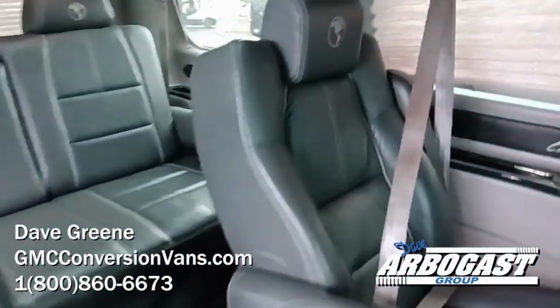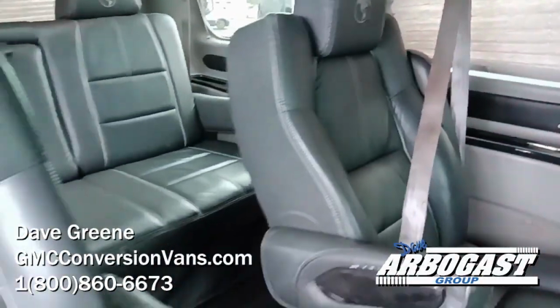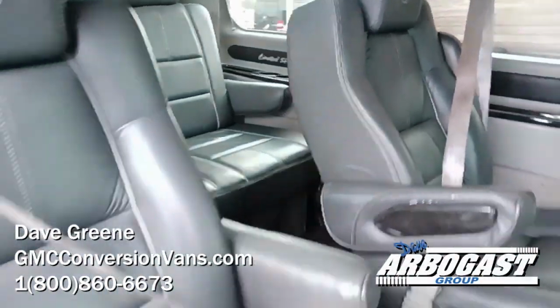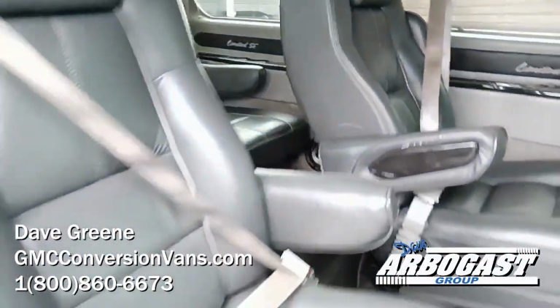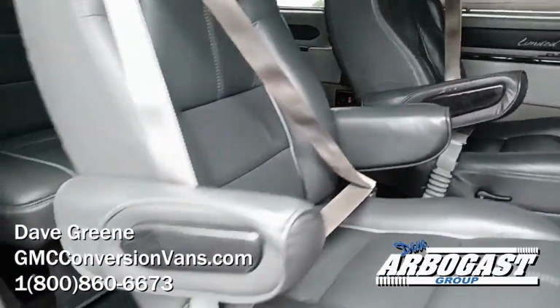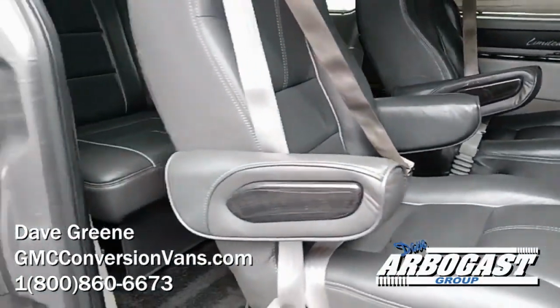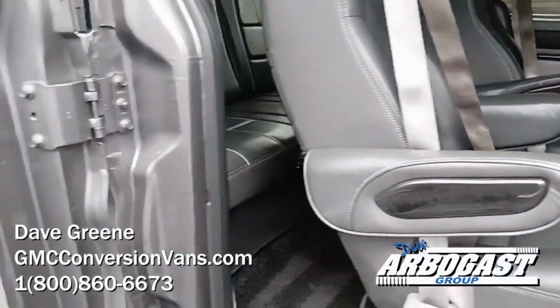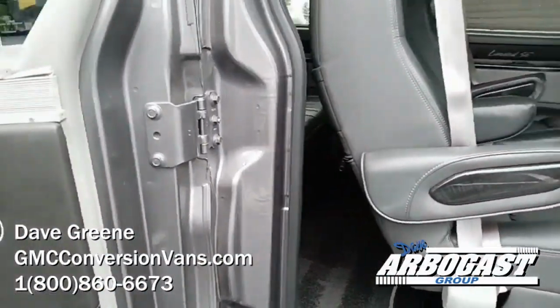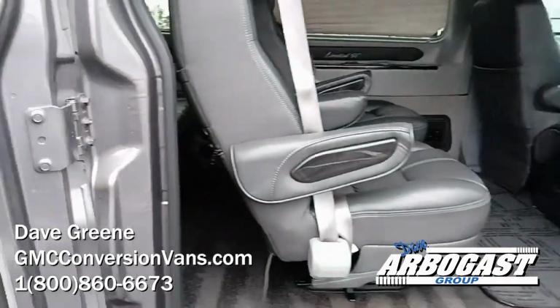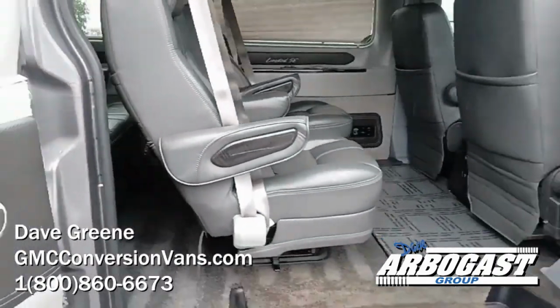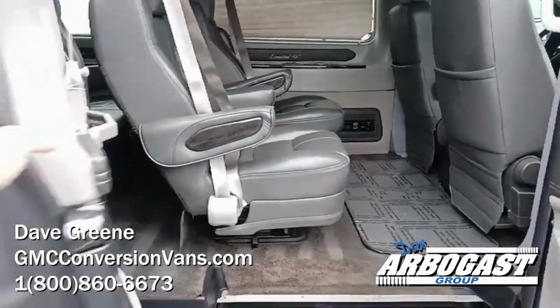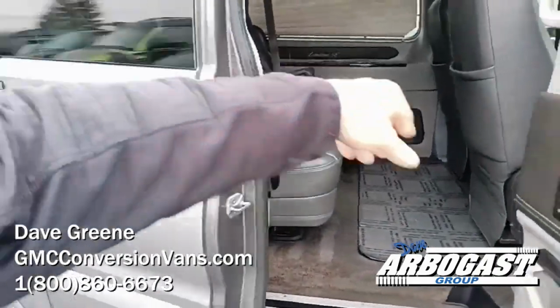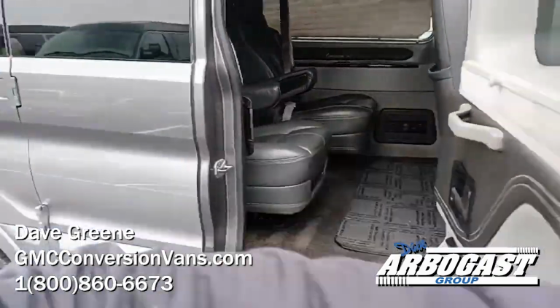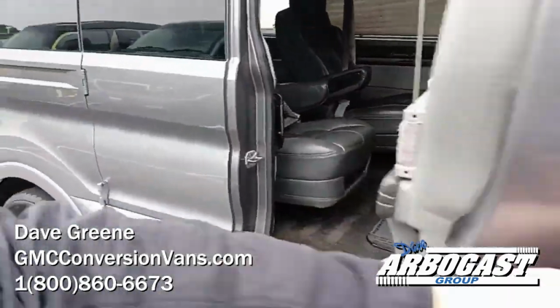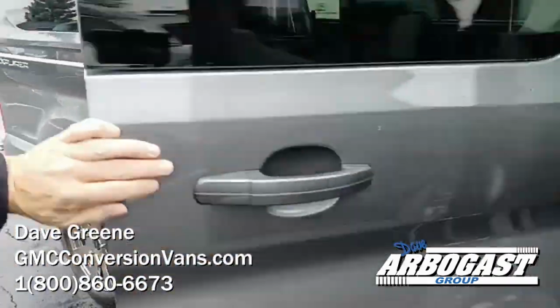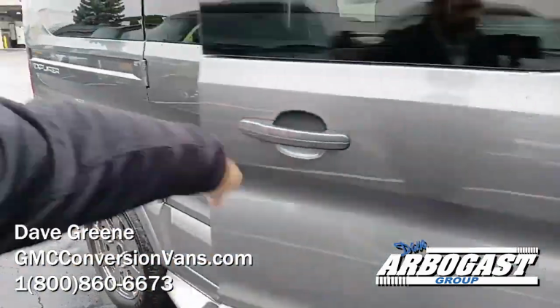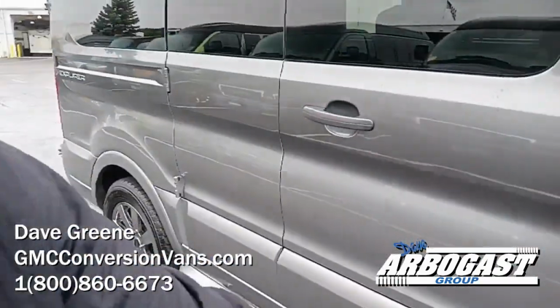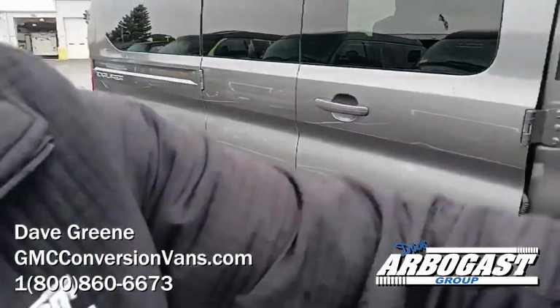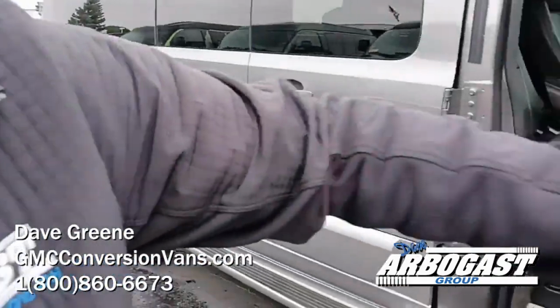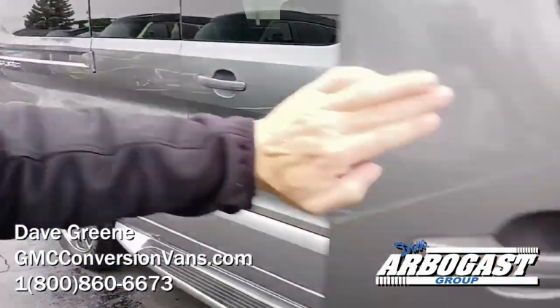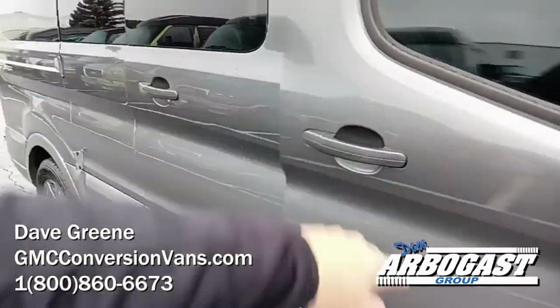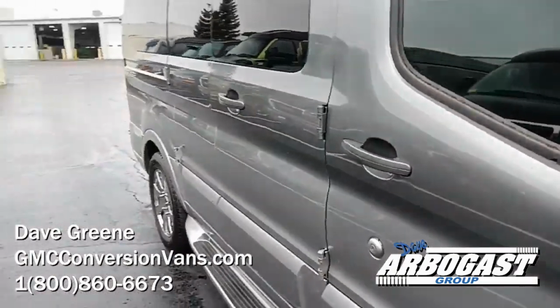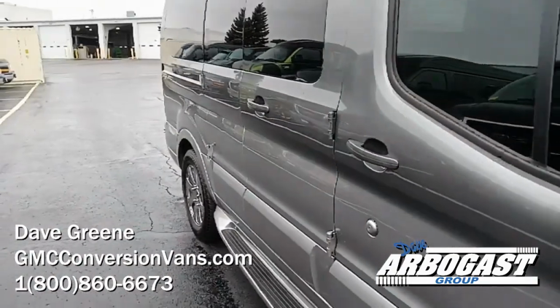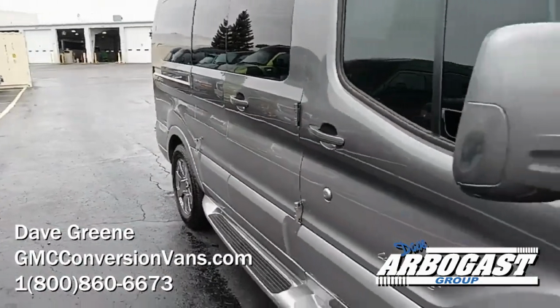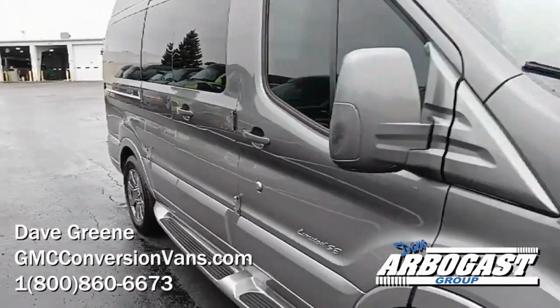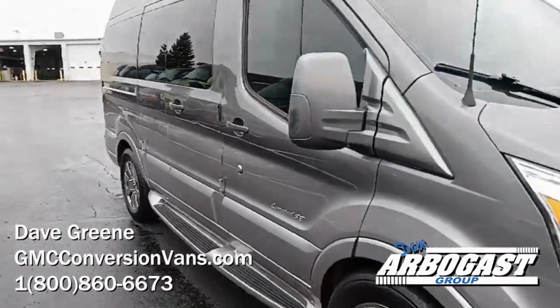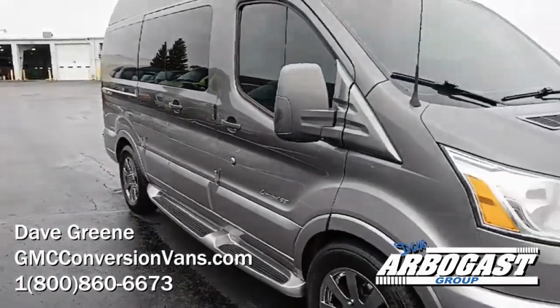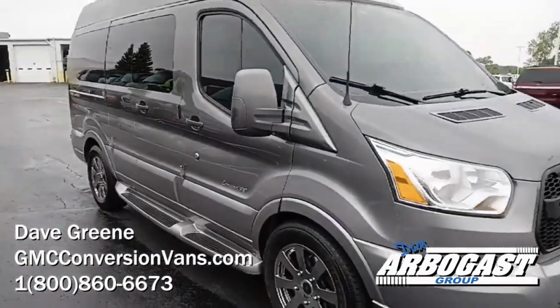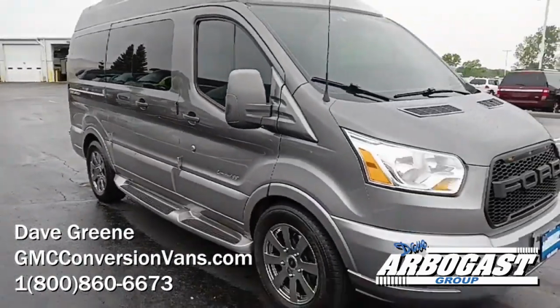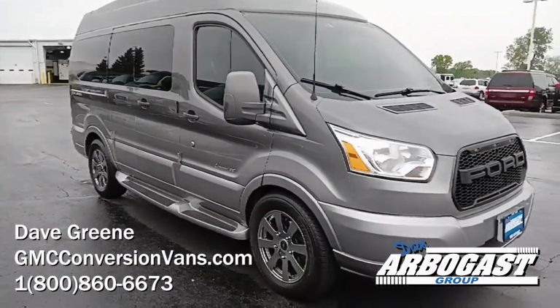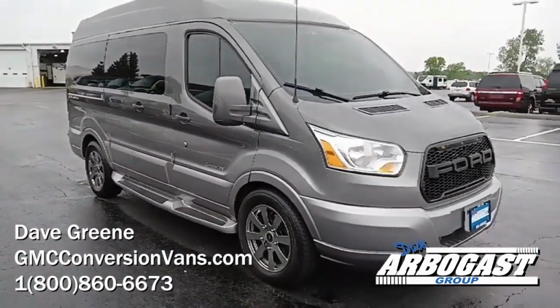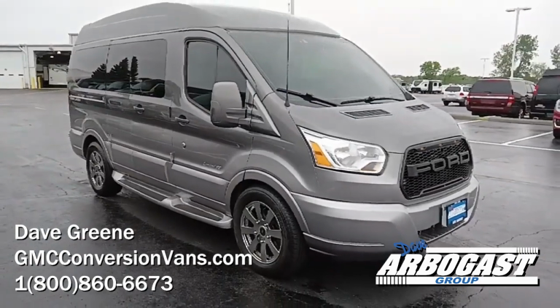If you want to see our entire inventory, visit us at www.gmcconversionvans.com. We're located in Troy, Ohio, just north of Dayton, right off 75. Thanks for watching.